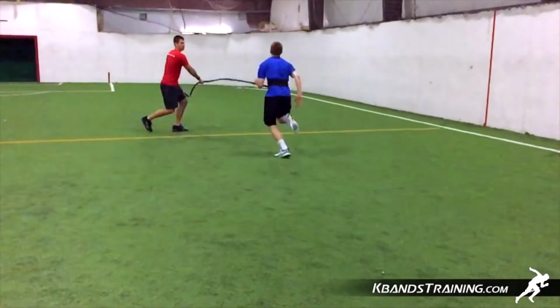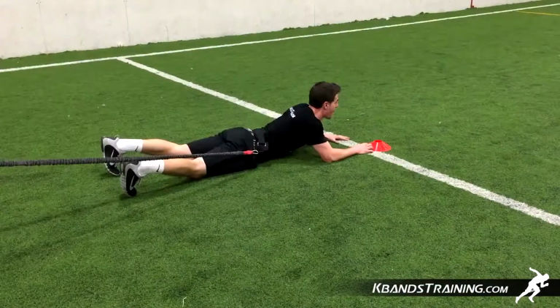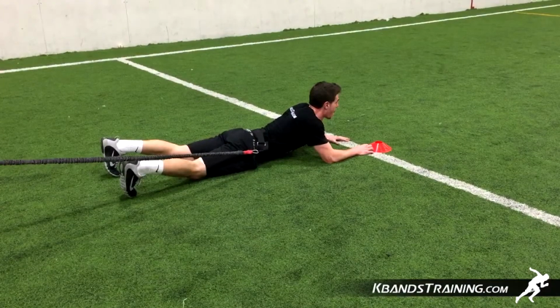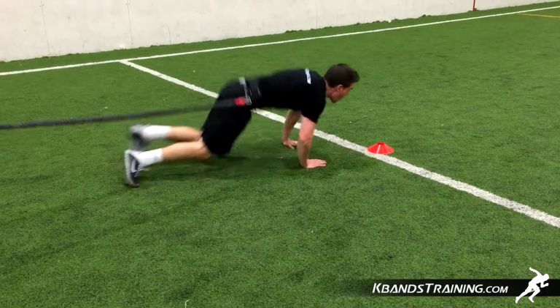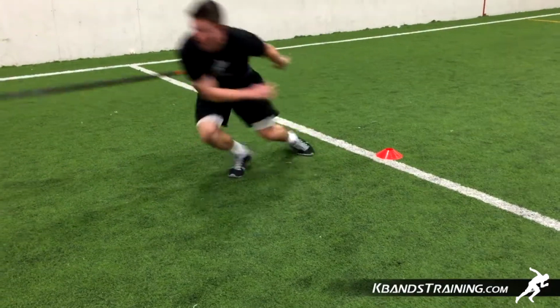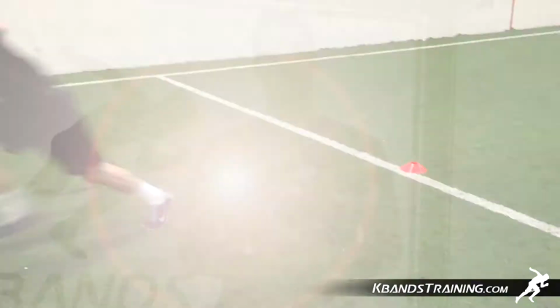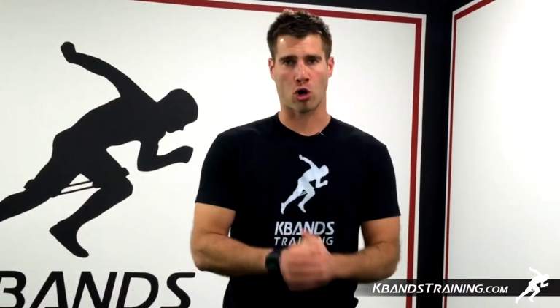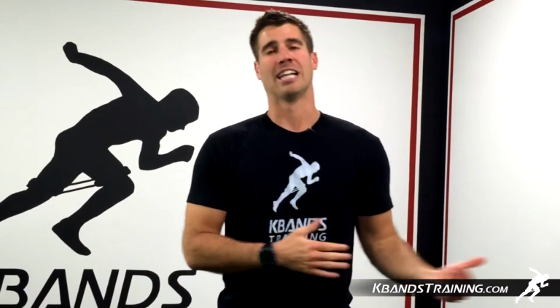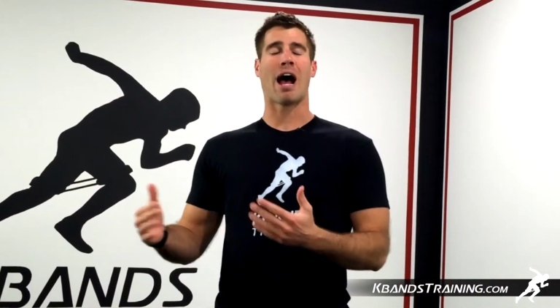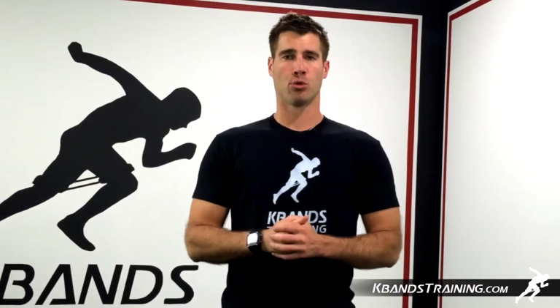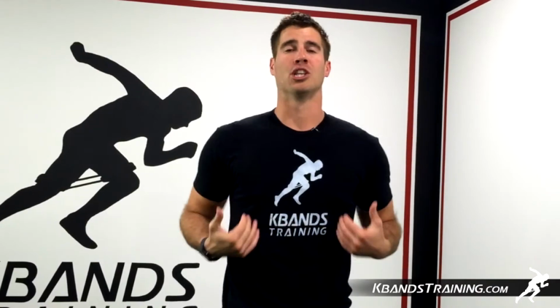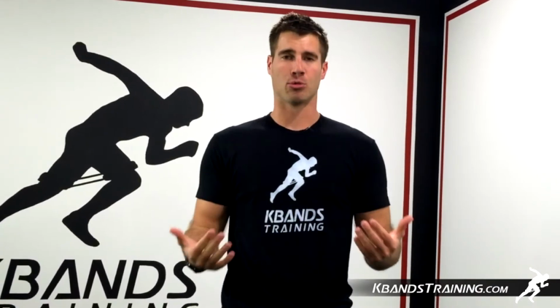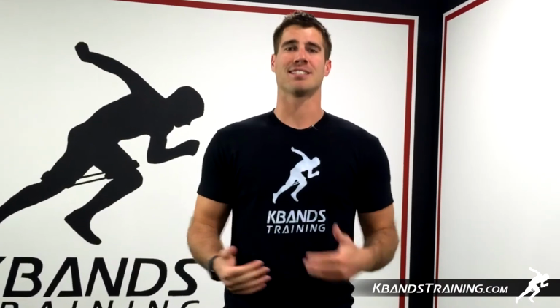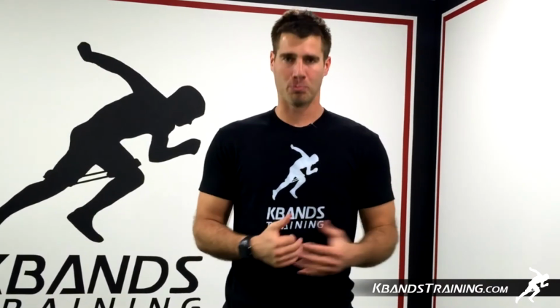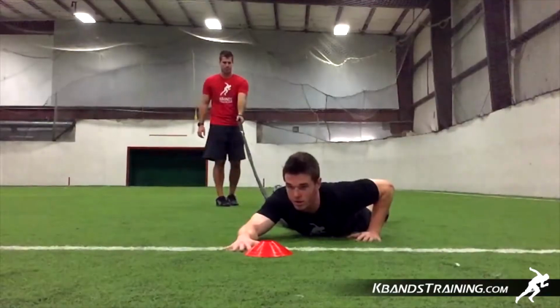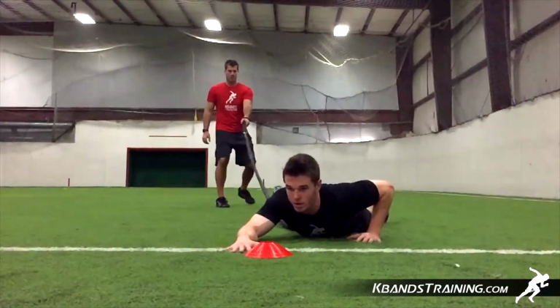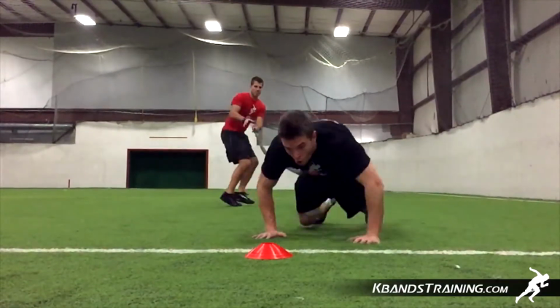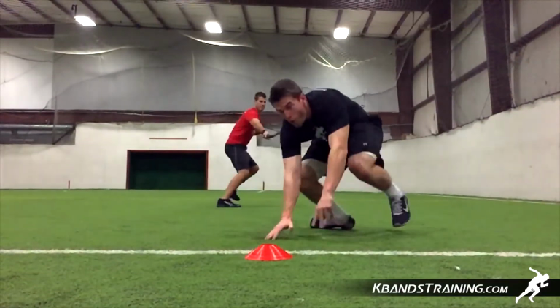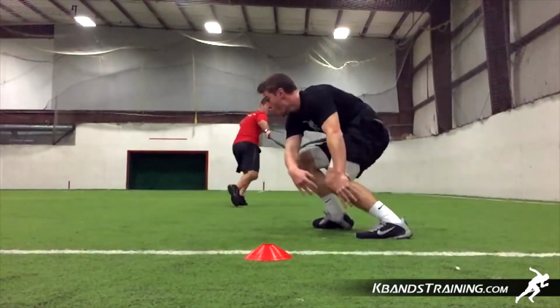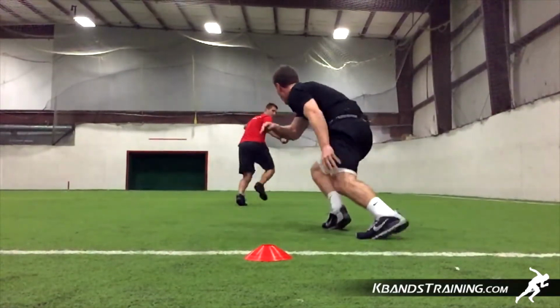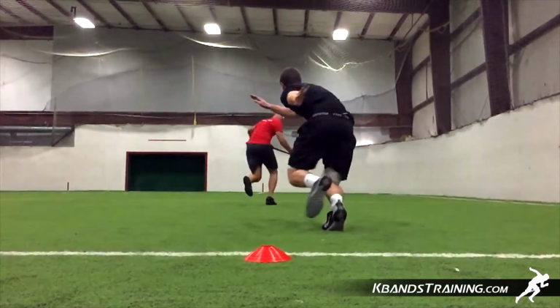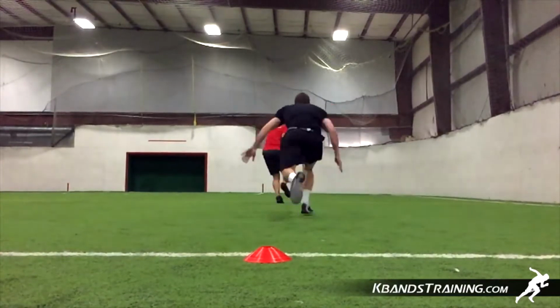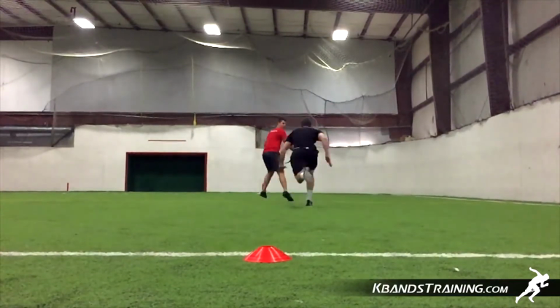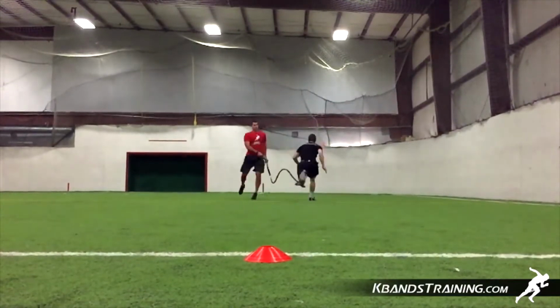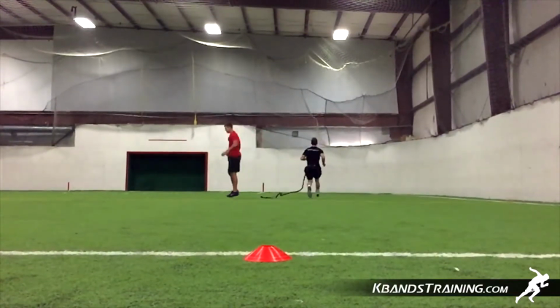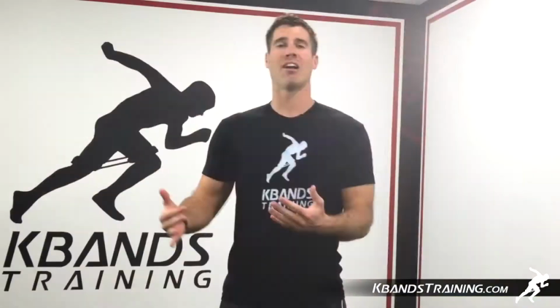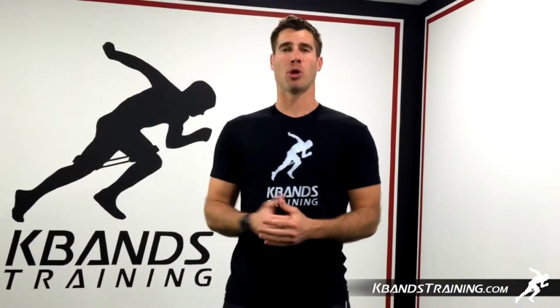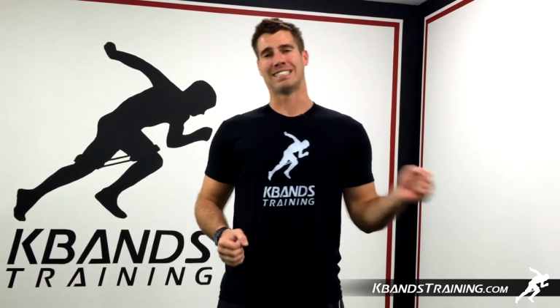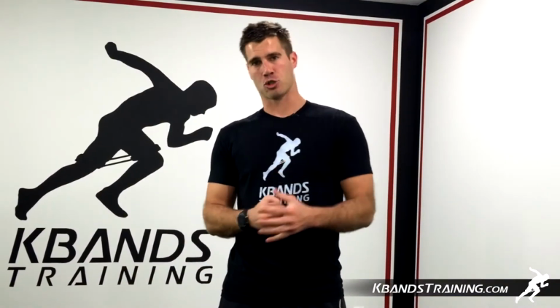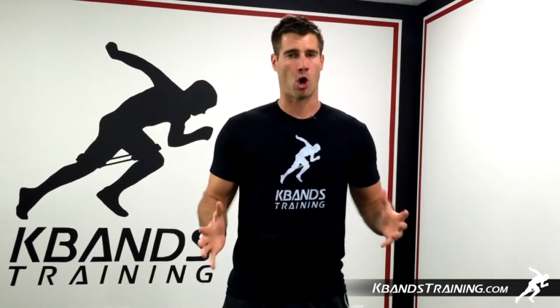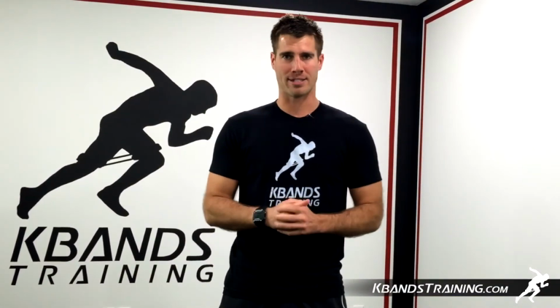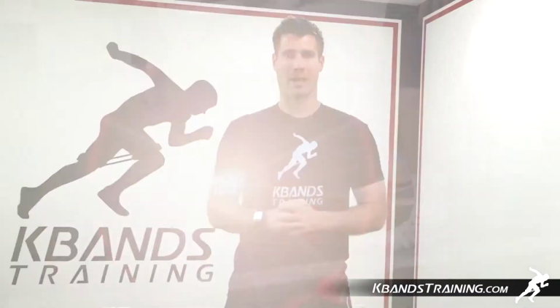As you get up, it's important that you really utilize your arms and drive through, letting the resistance help you. We have to be very explosive and attack the sprint all the way to second base — never lay back and let the assistance drag you.